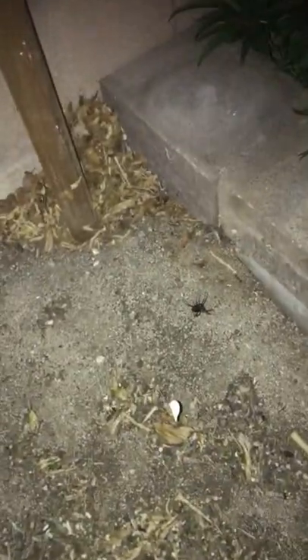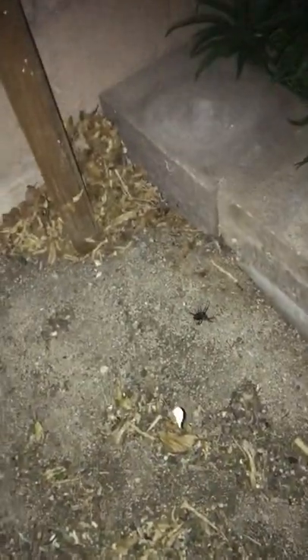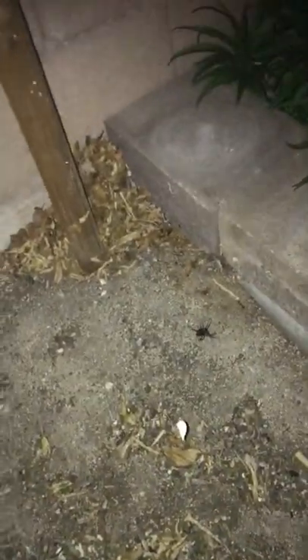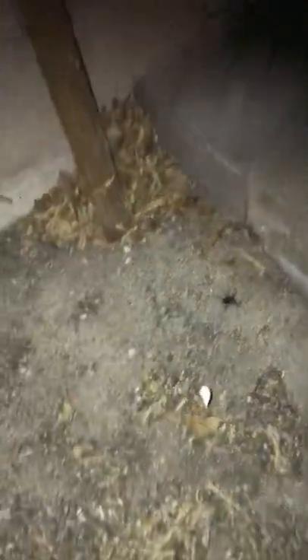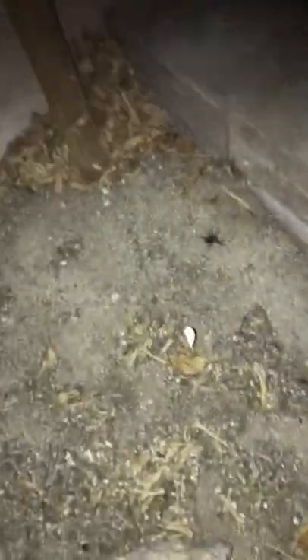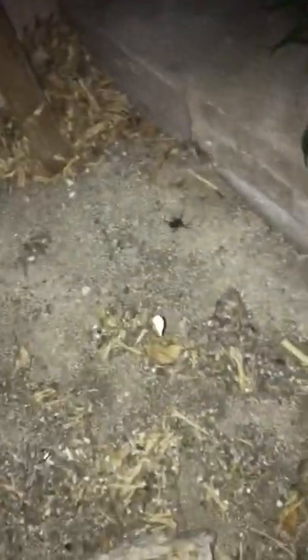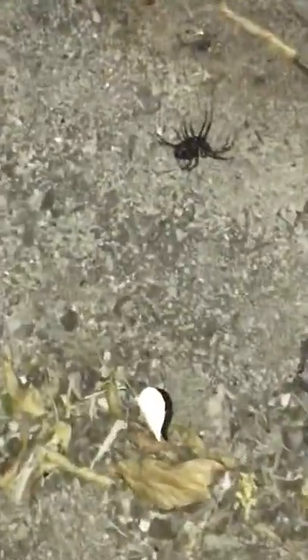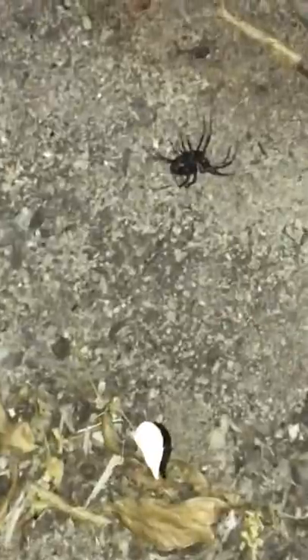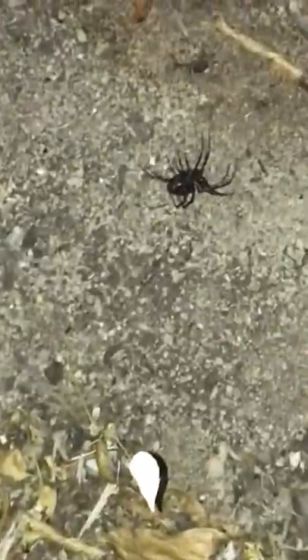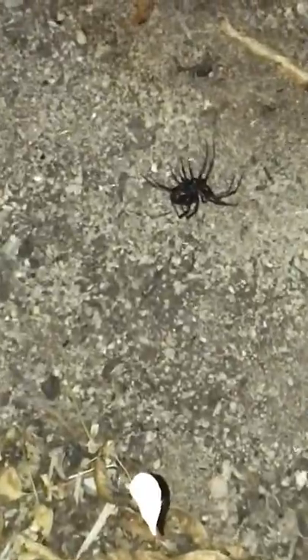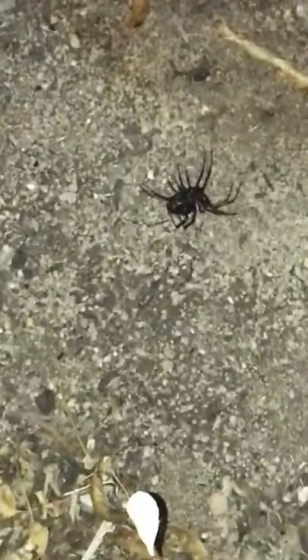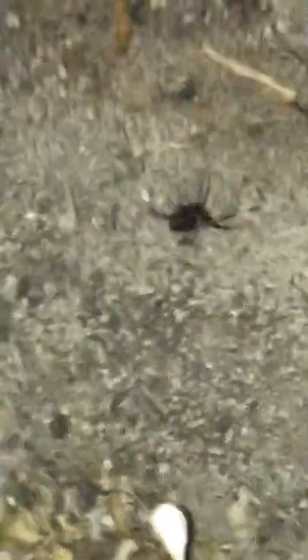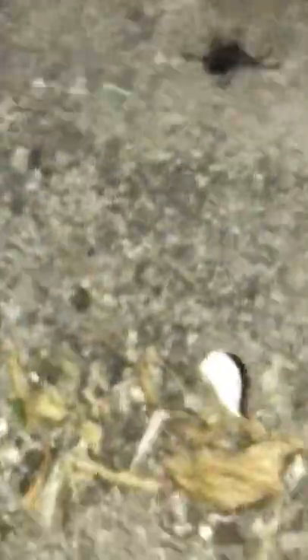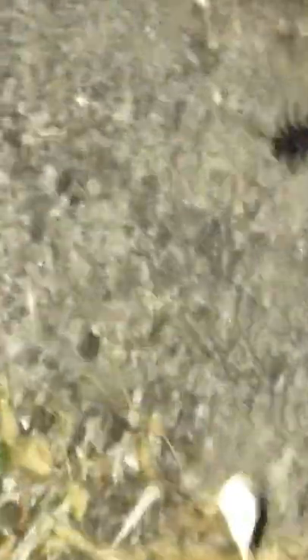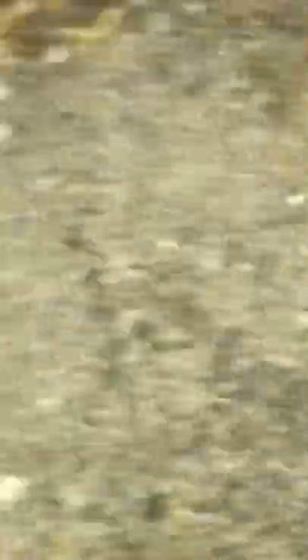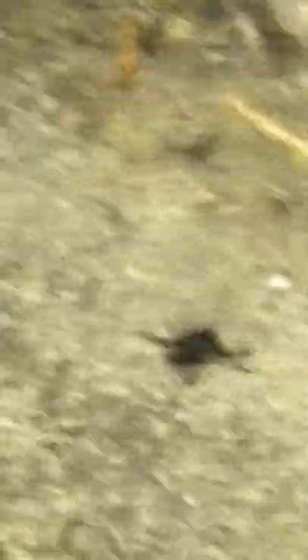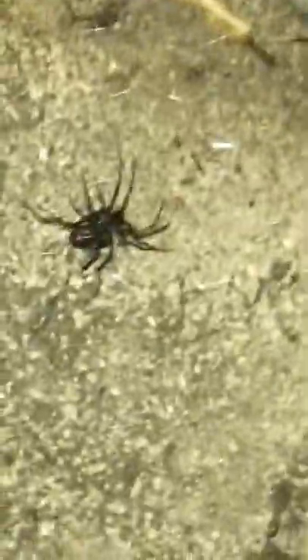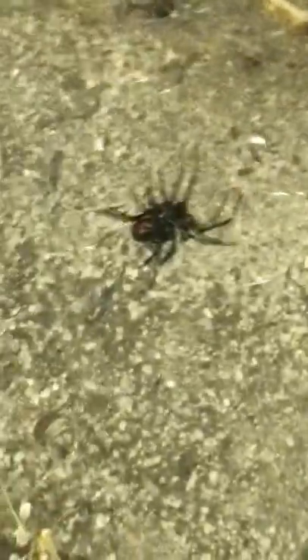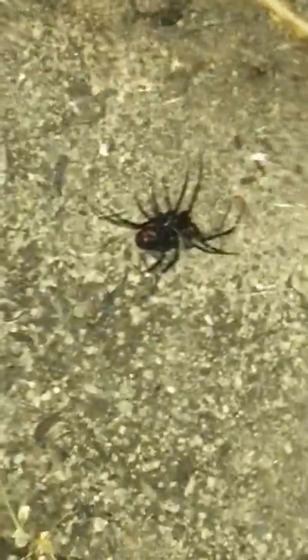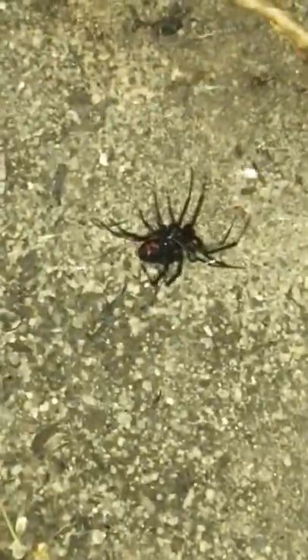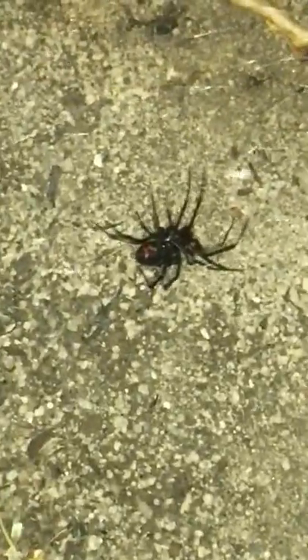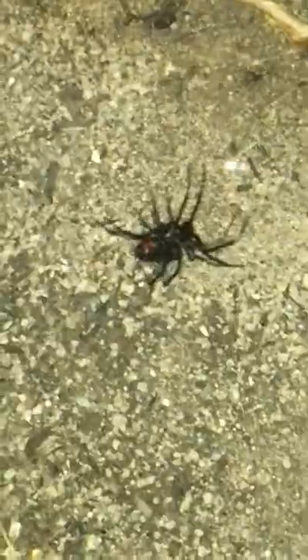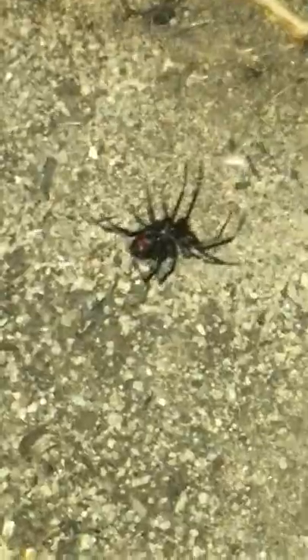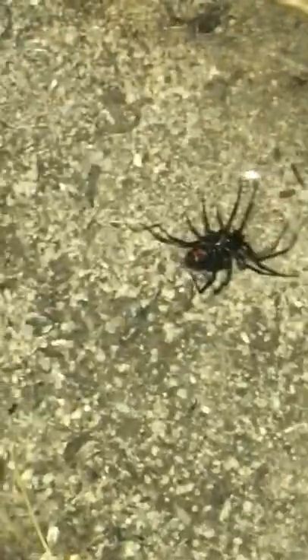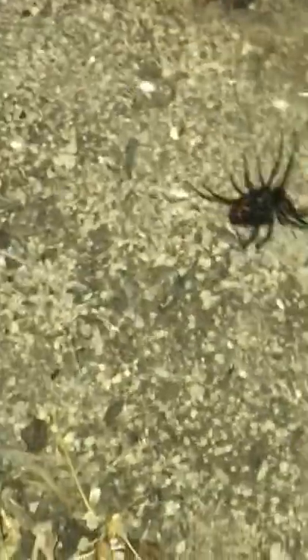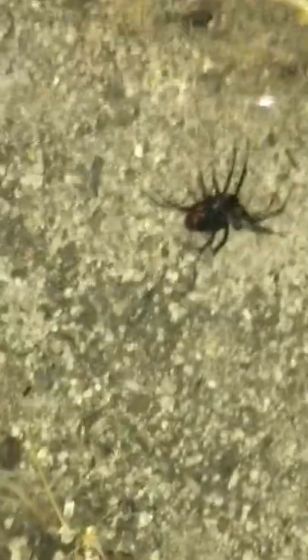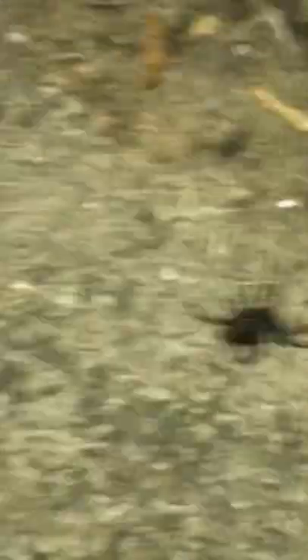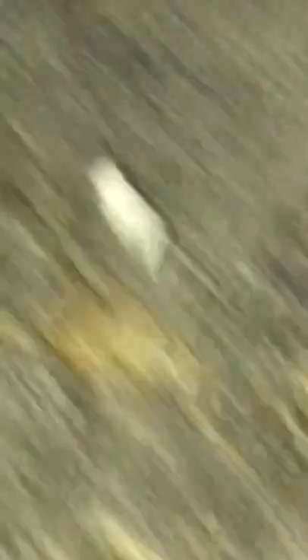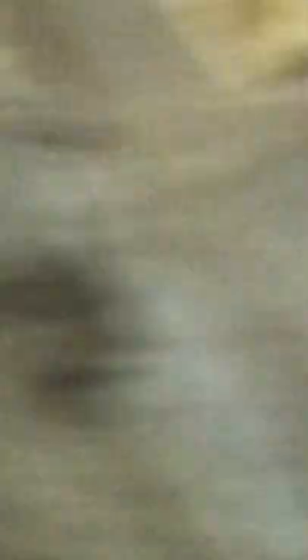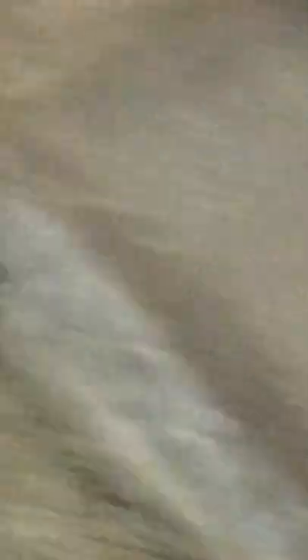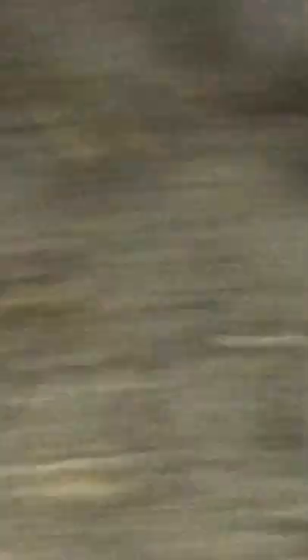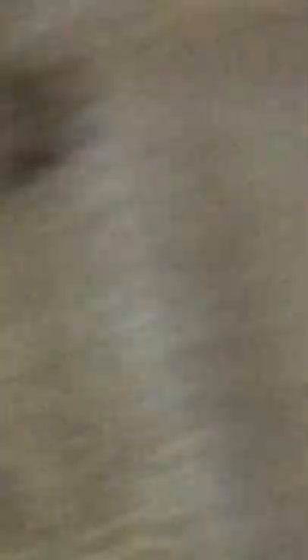Oh yep, I see it. See that red? That is a black widow spider. Don't leave it alone.